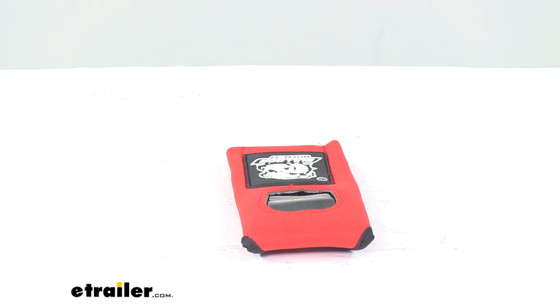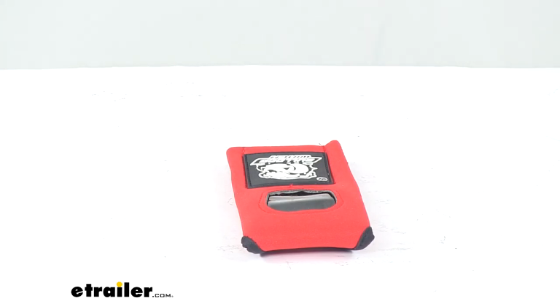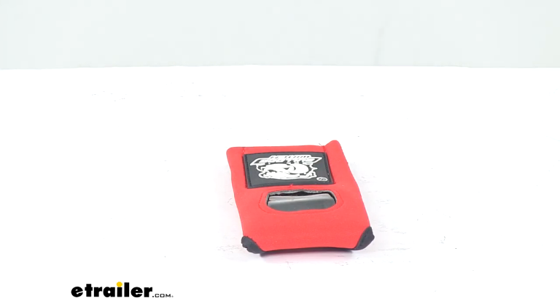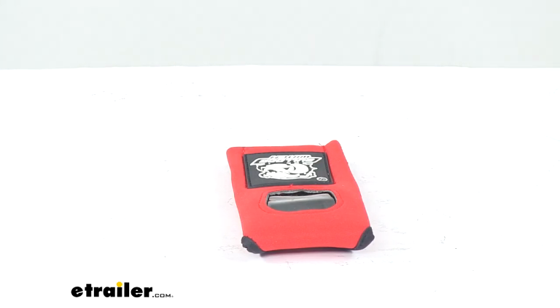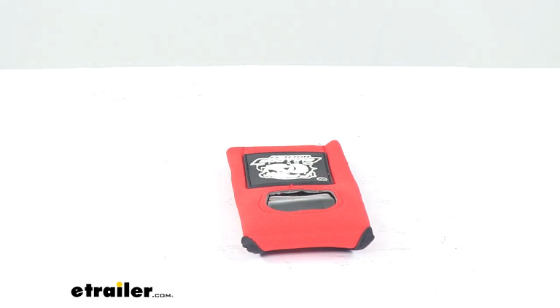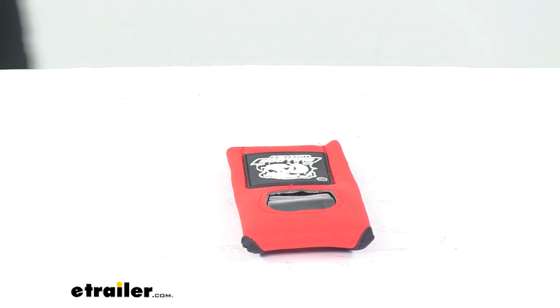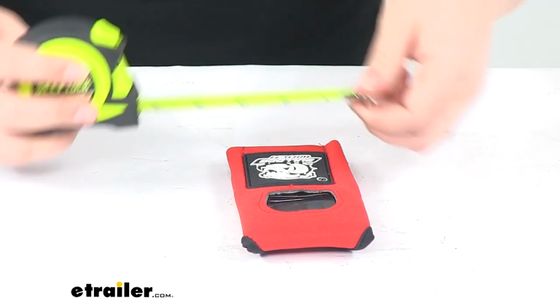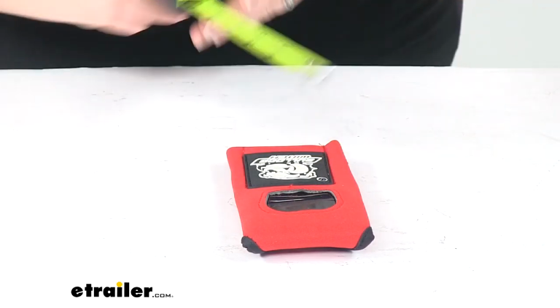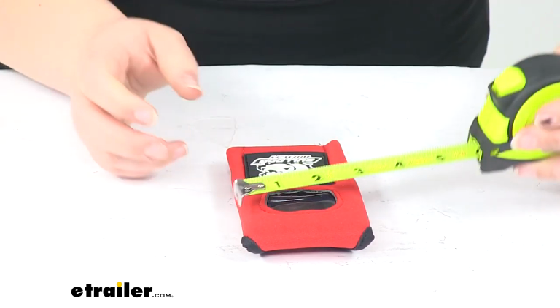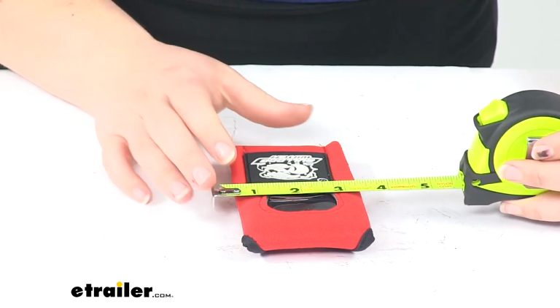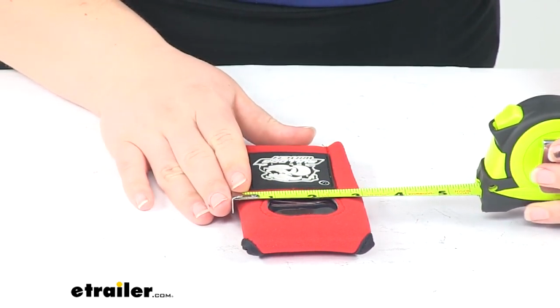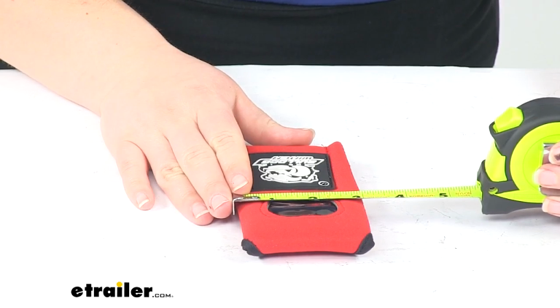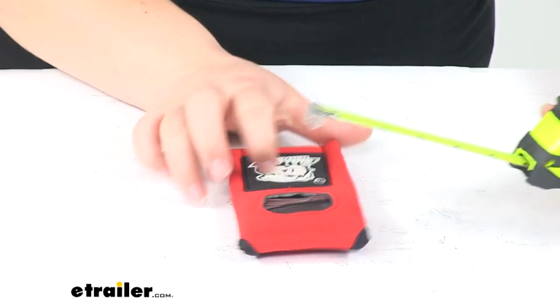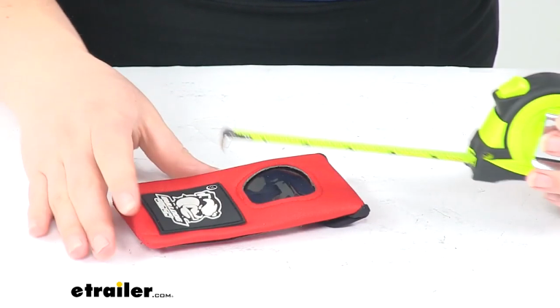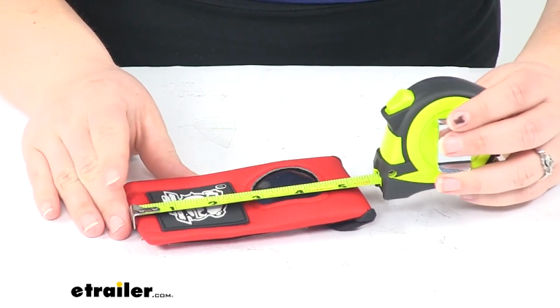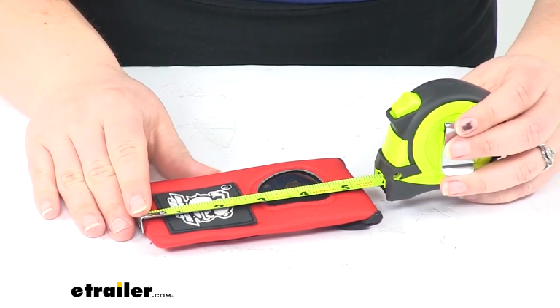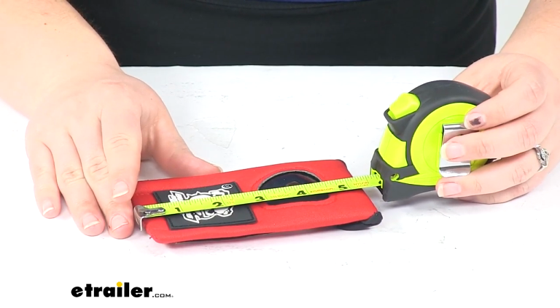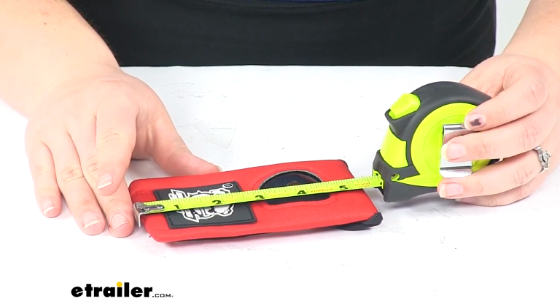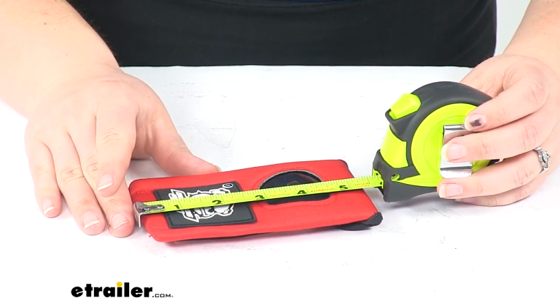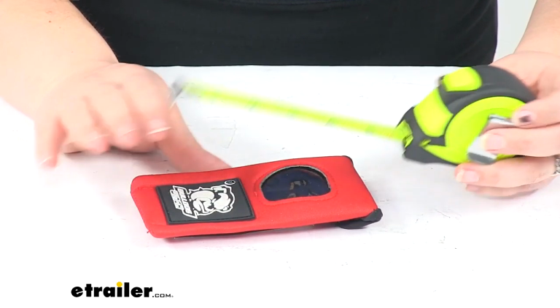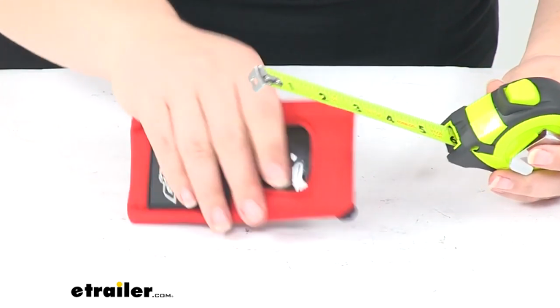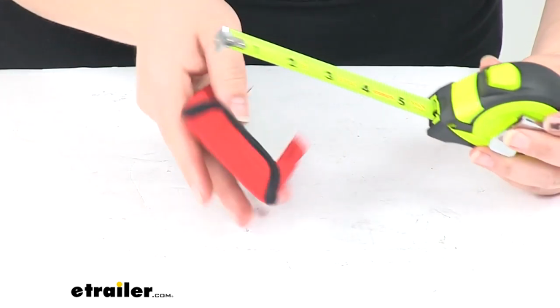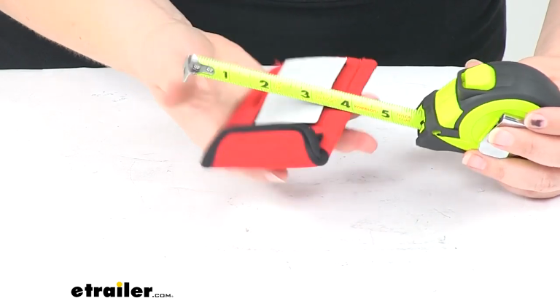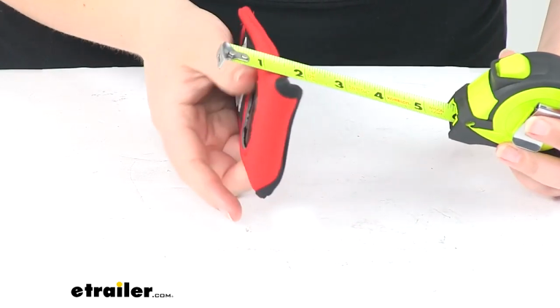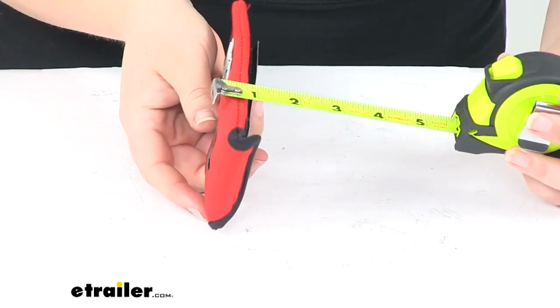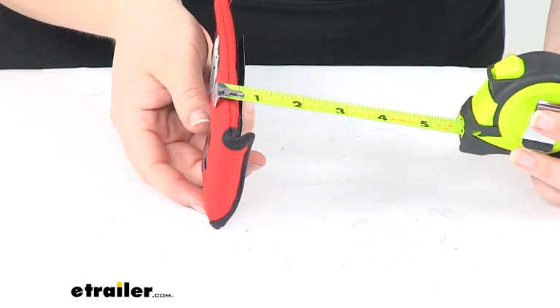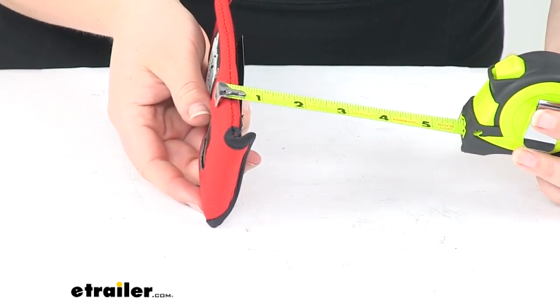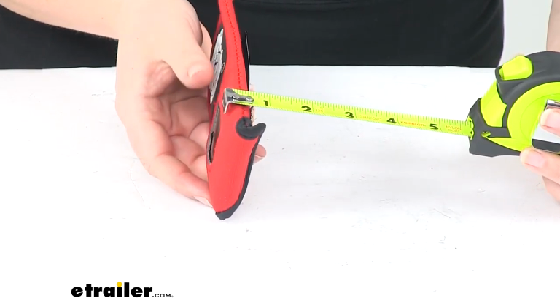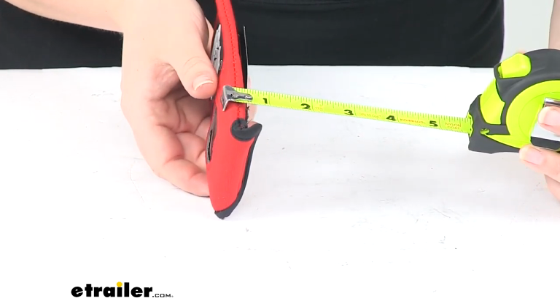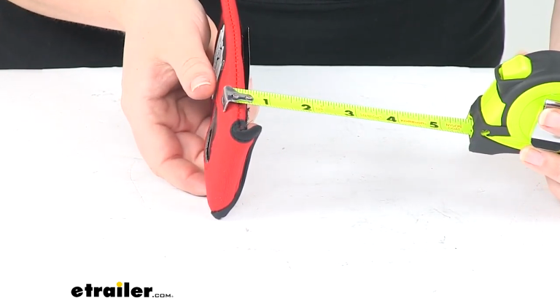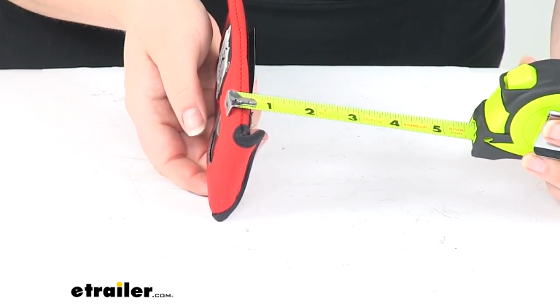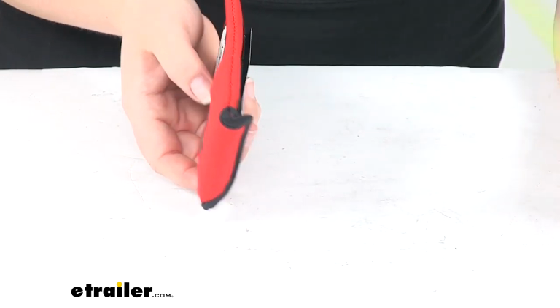This measures about three inches wide by about five and a half inches tall, and when flat it's about half an inch thick.